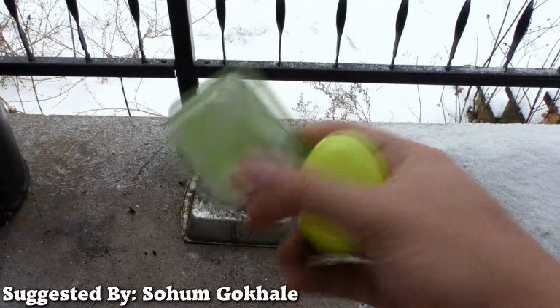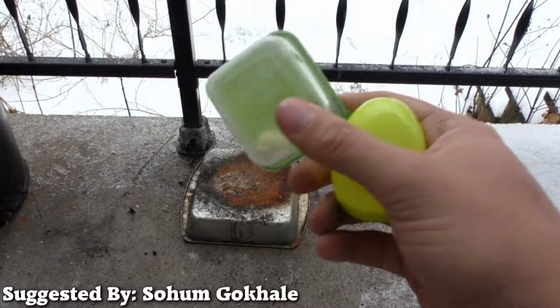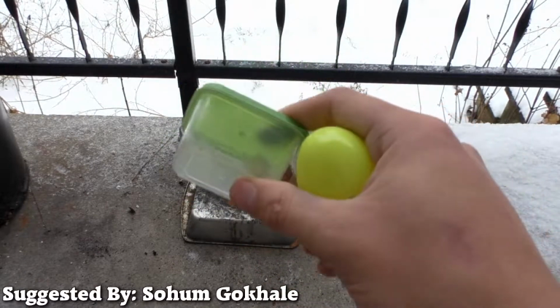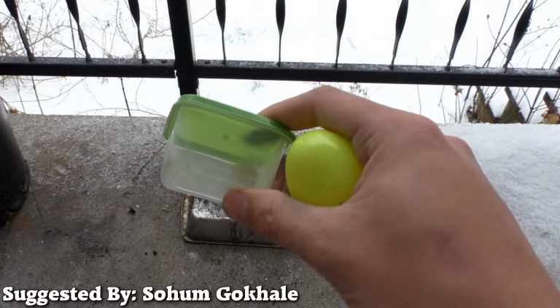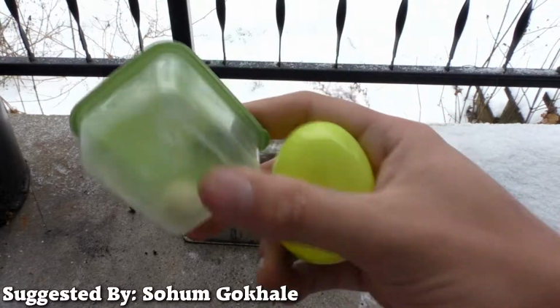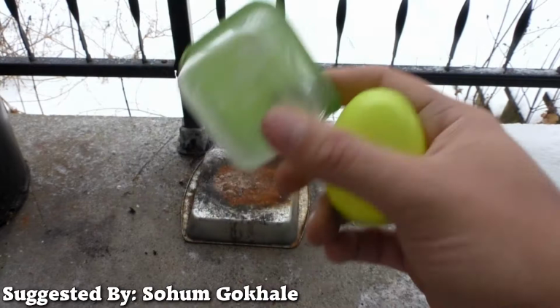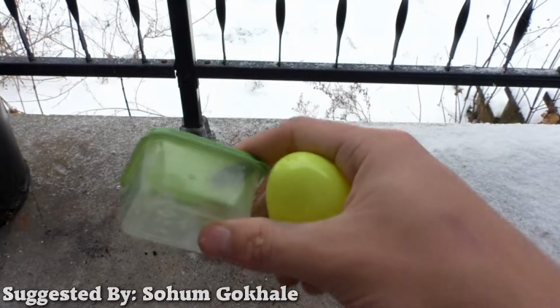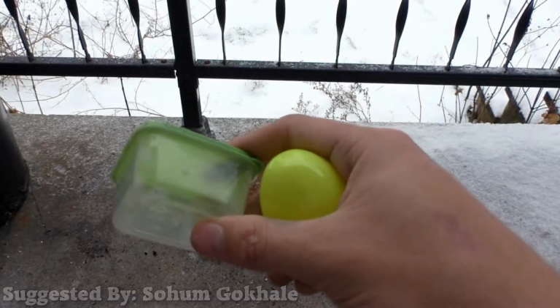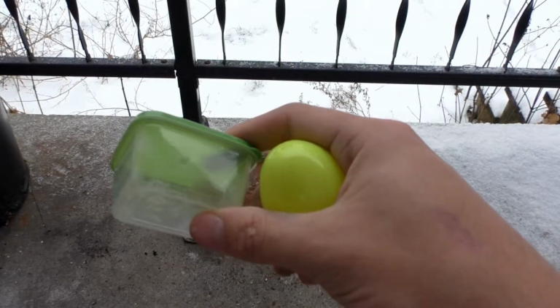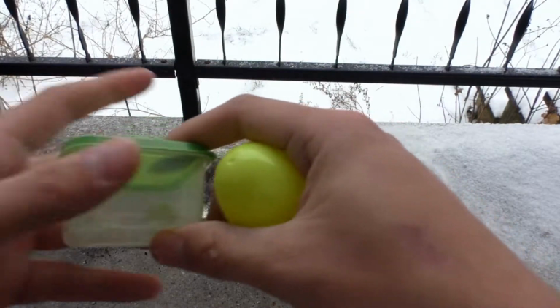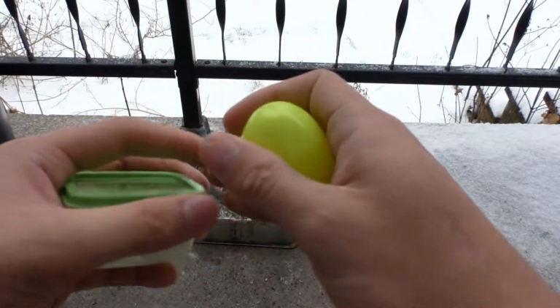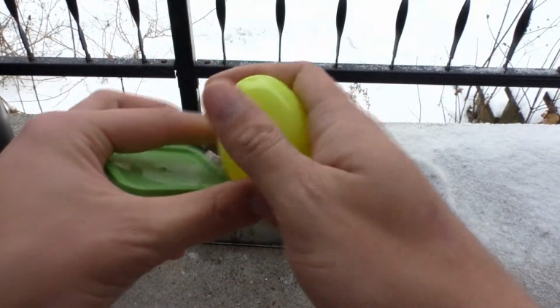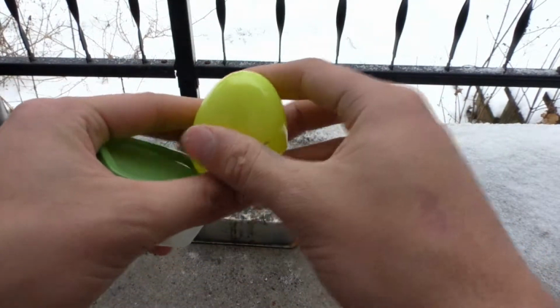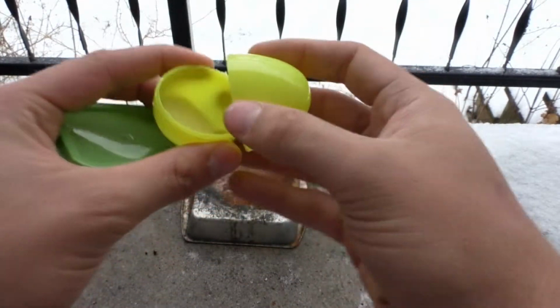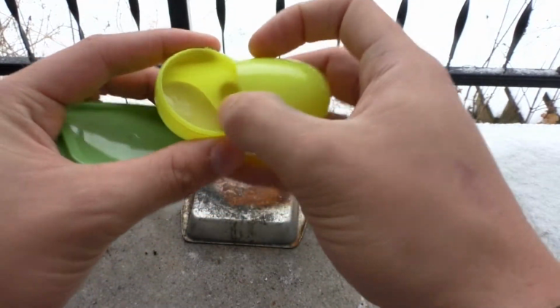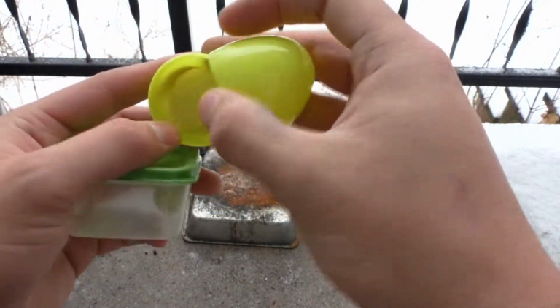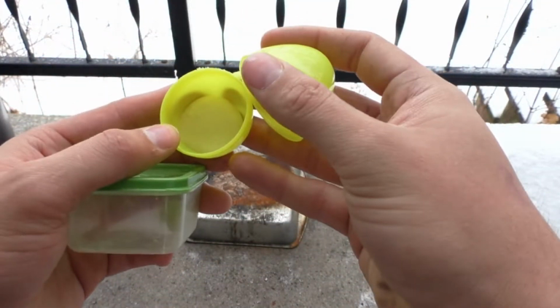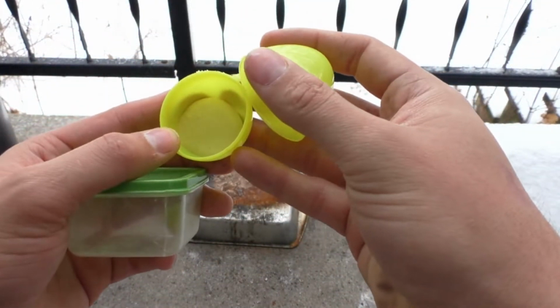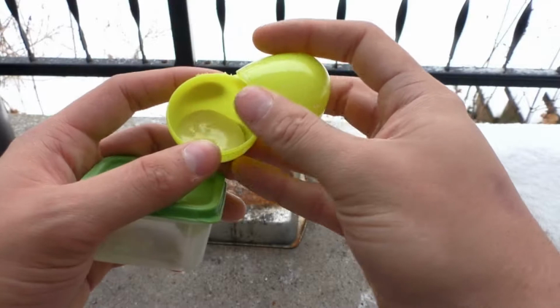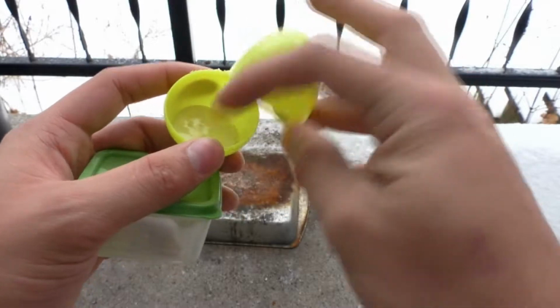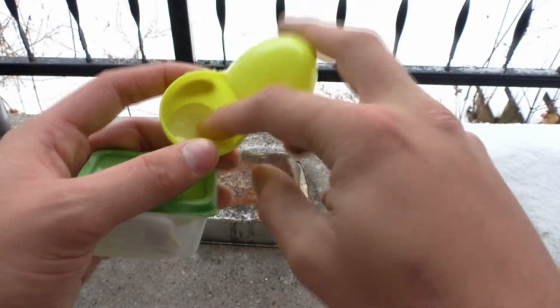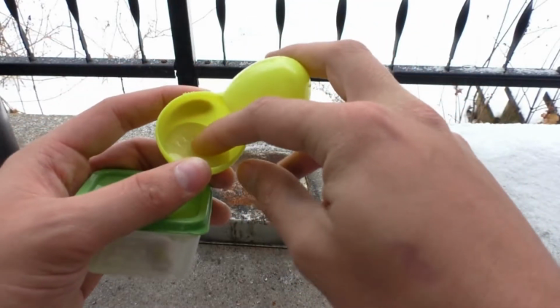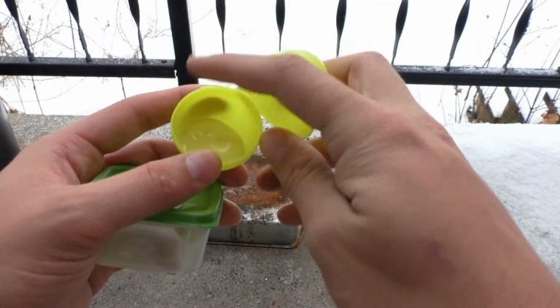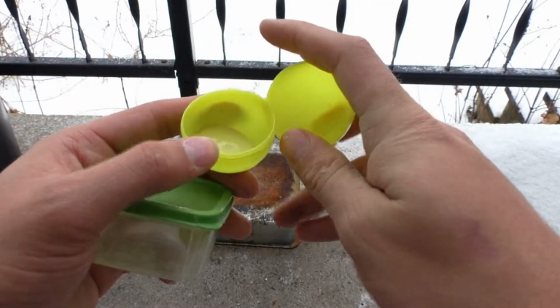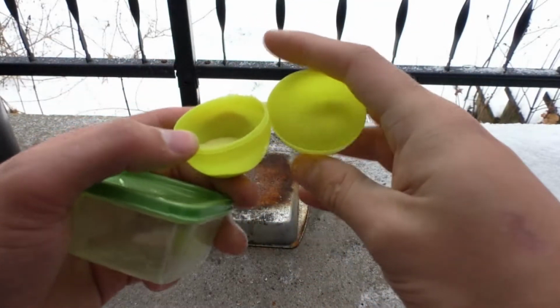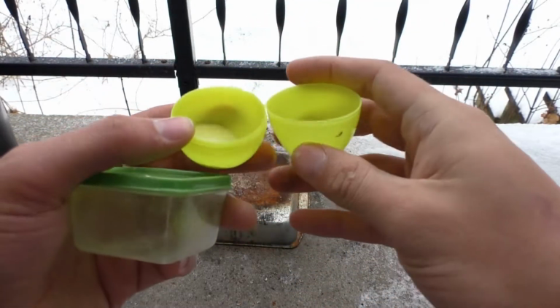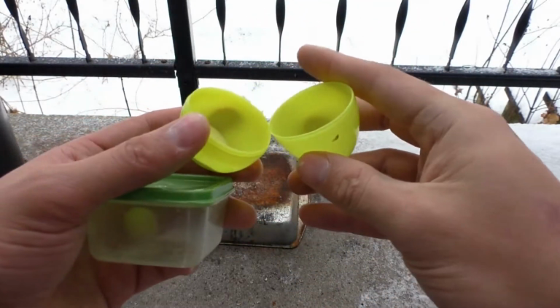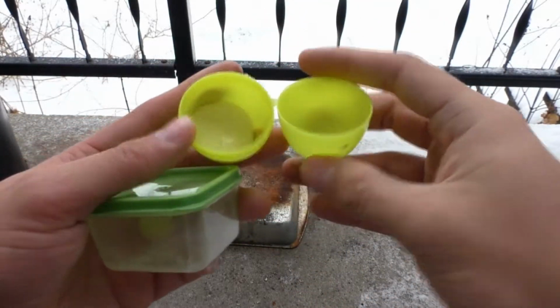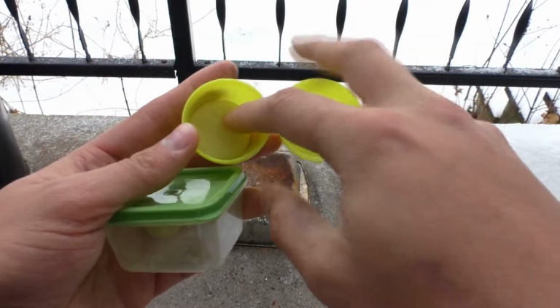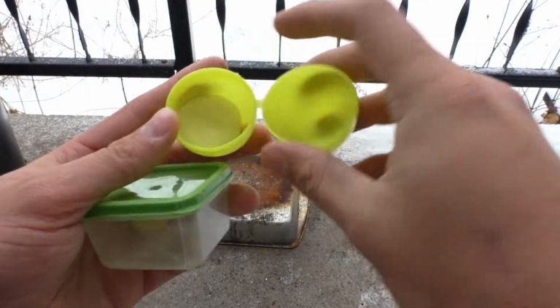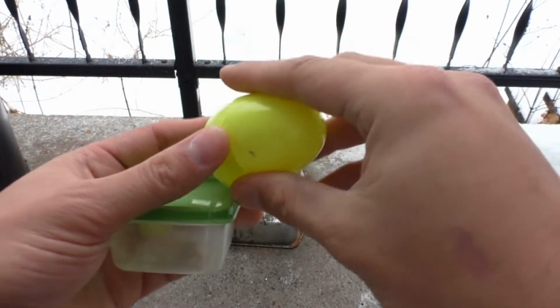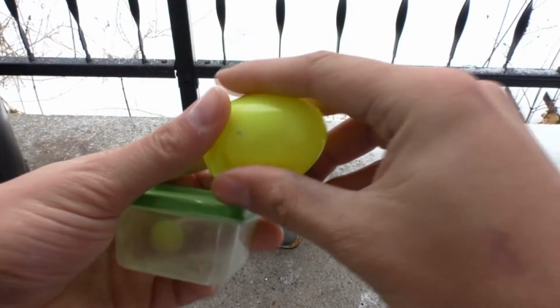I'm sorry, I probably butchered your name, but I'm going to write it up there so everyone else can see what it's actually spelled. This is ridiculous — look at how much silly putty they give you for a dollar in the store. You buy this big old looking egg and that's how much silly putty they give you.